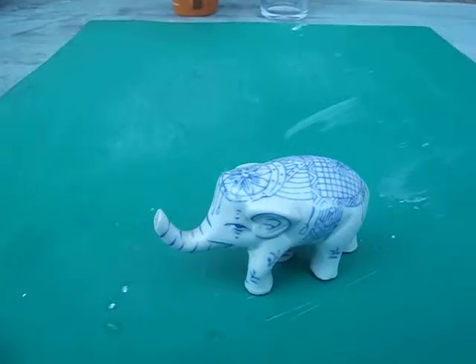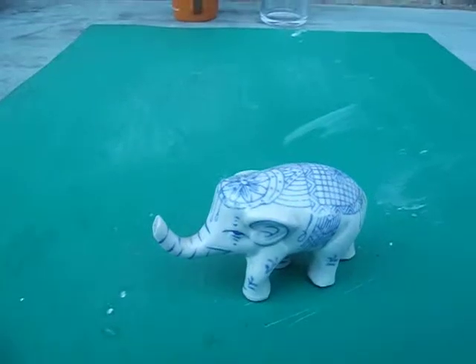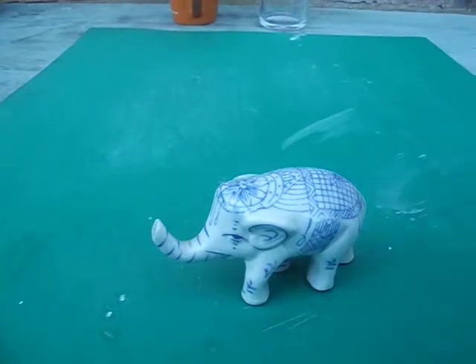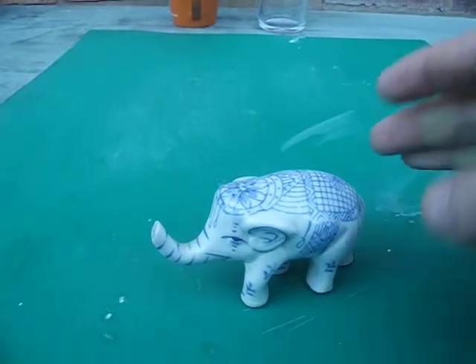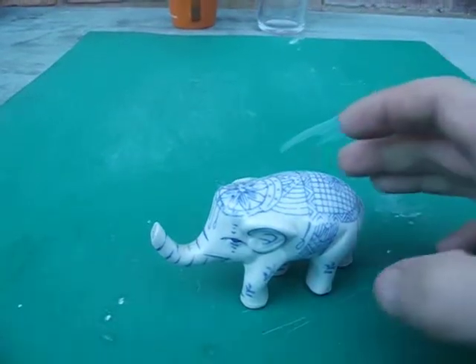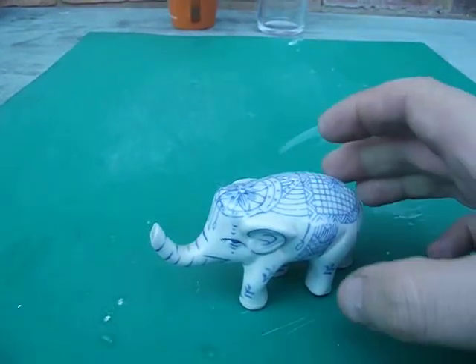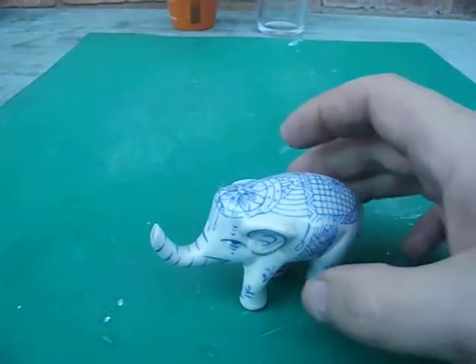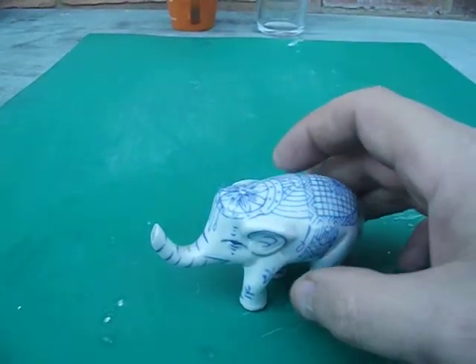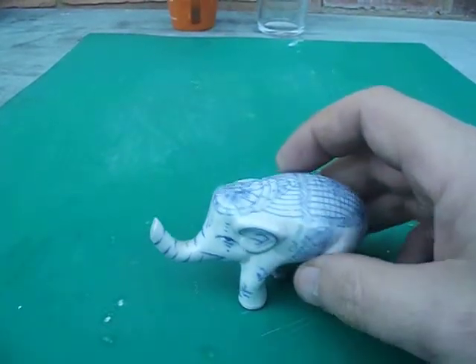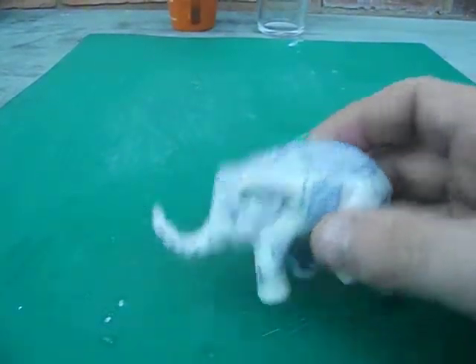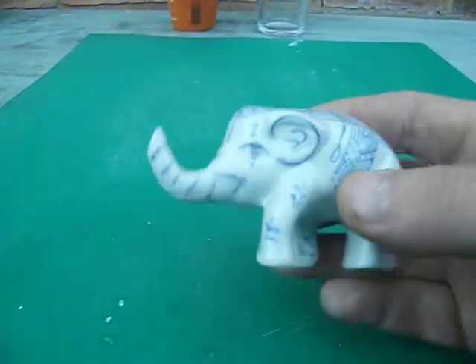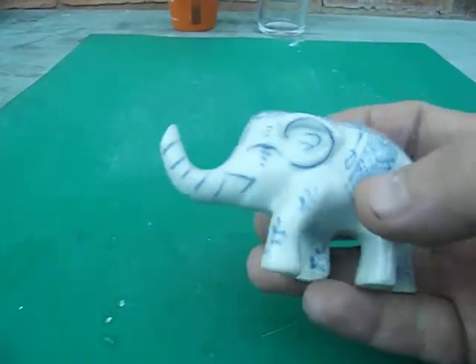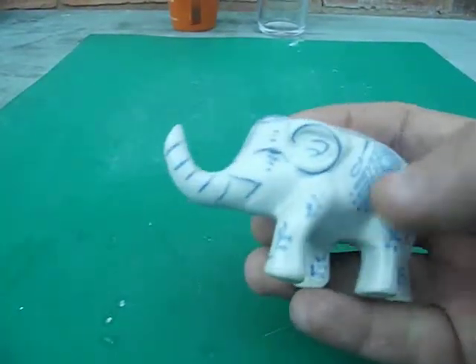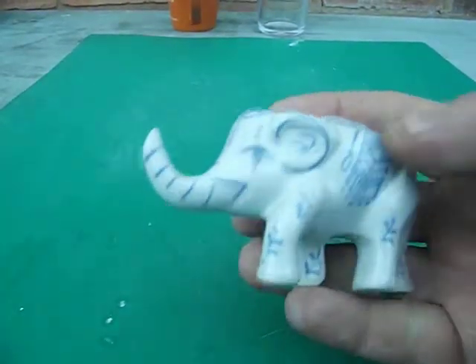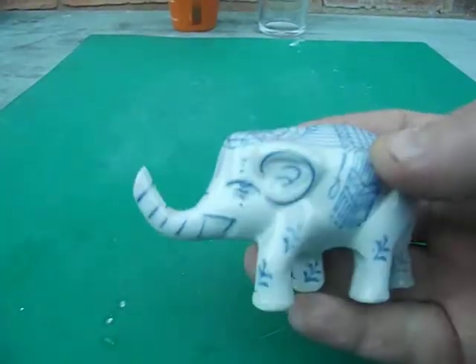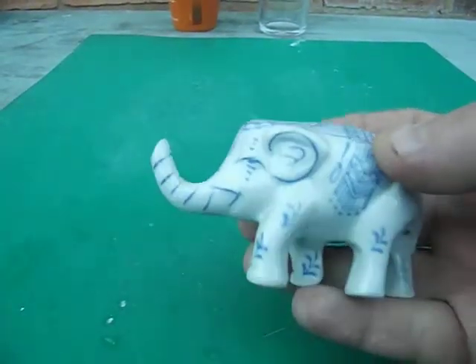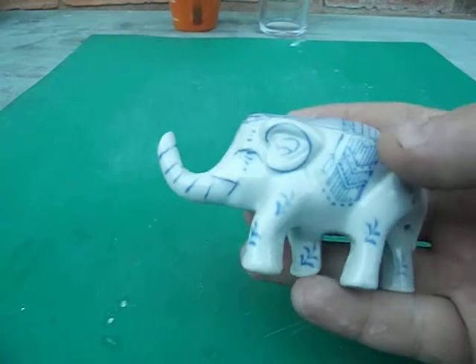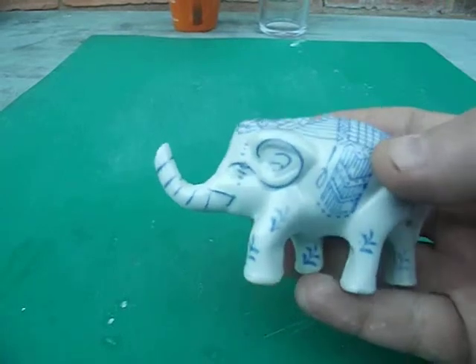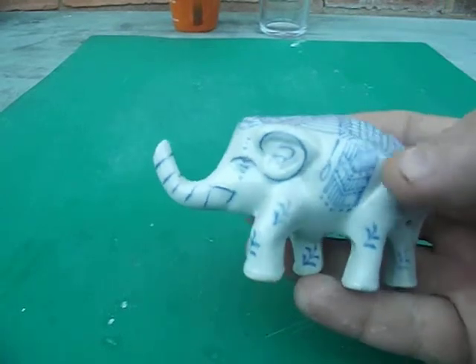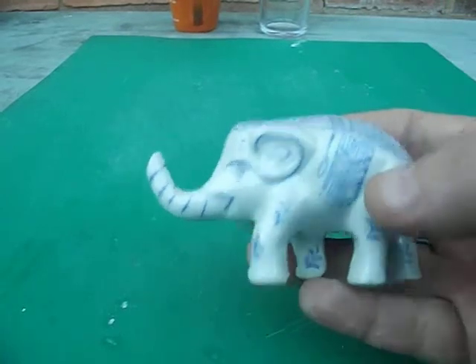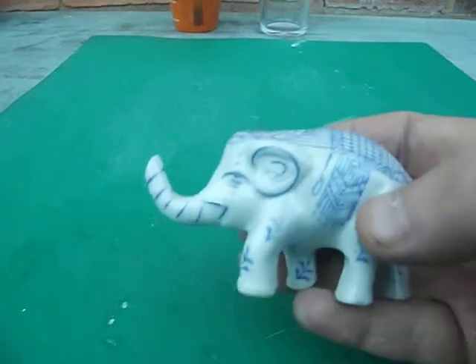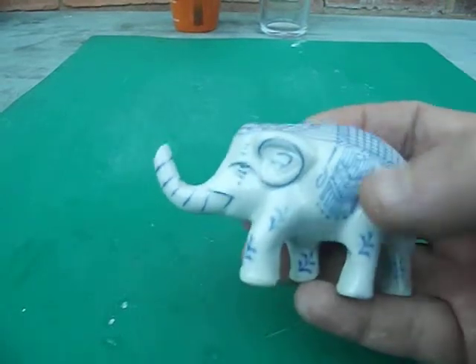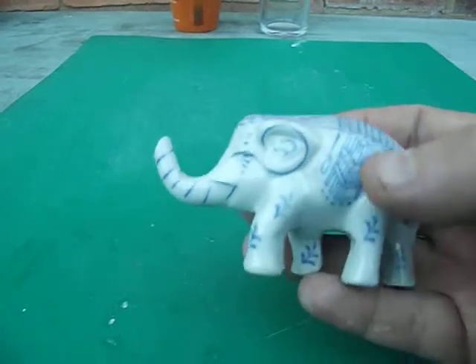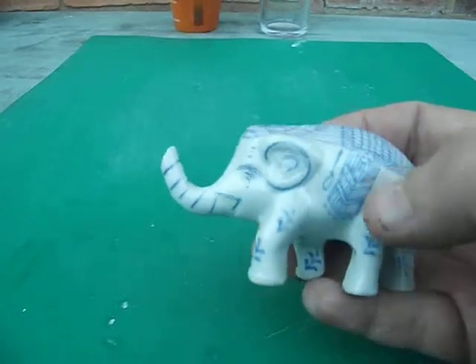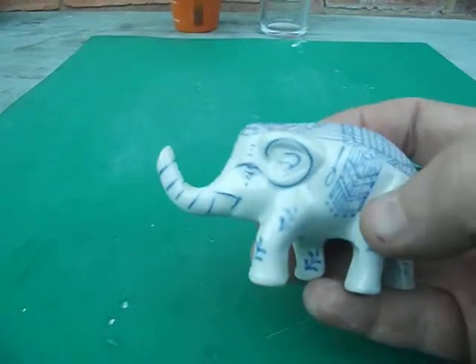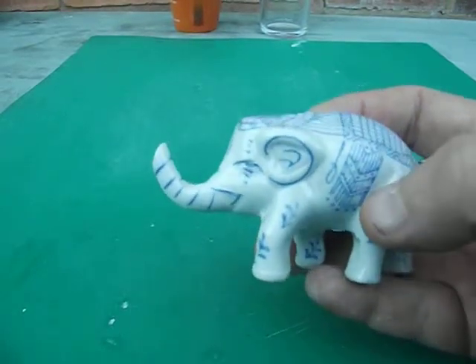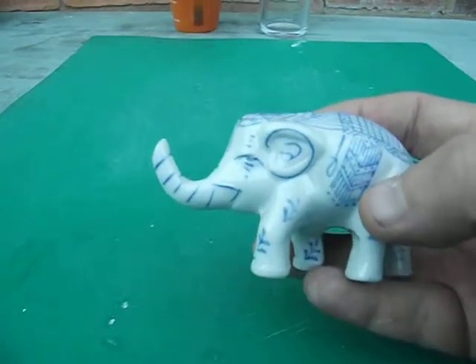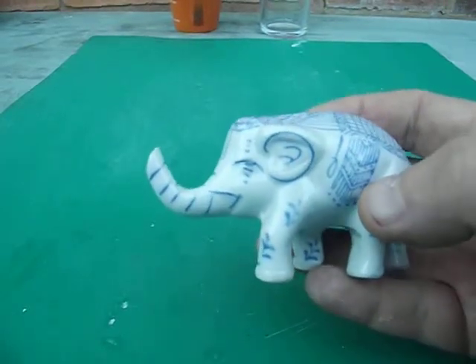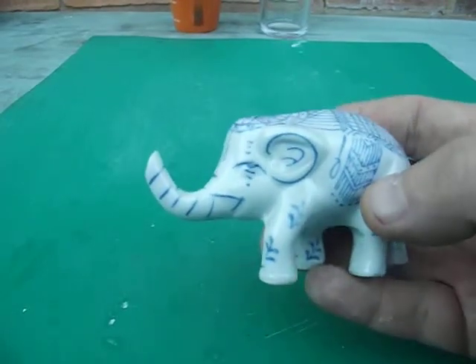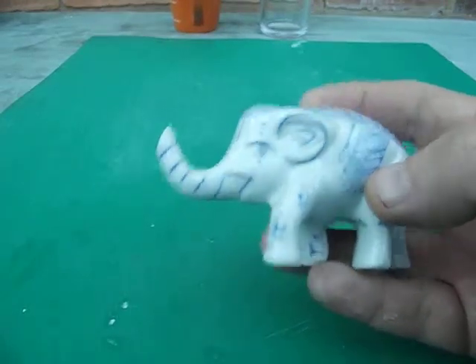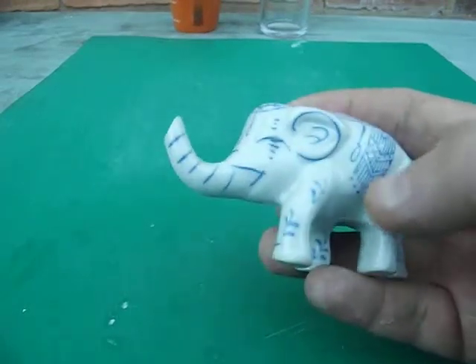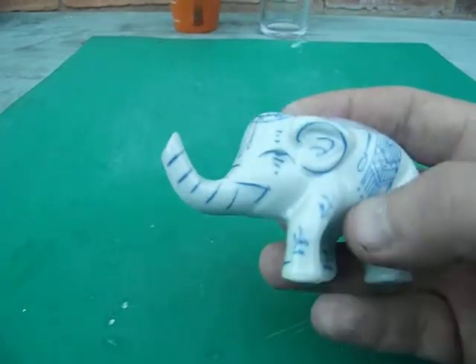Hiya there, welcome to Loki Collectibles. Right then, here I have a porcelain china elephant. If anyone knows exactly what it is, please write a comment and tell me.